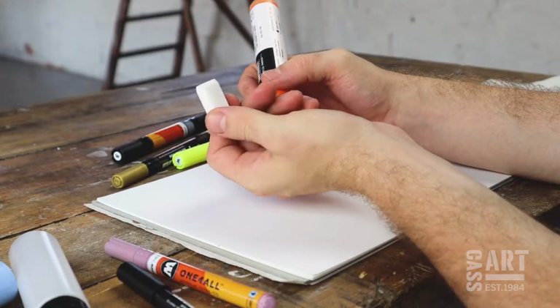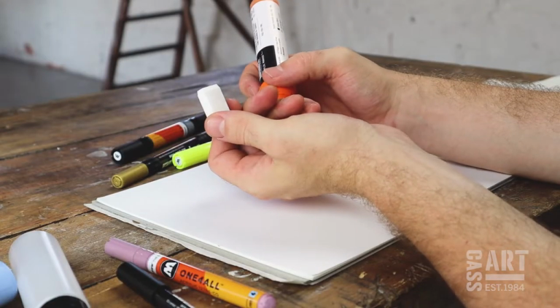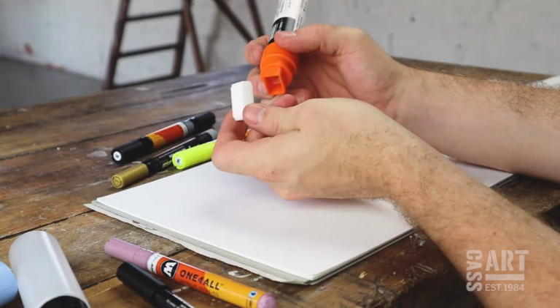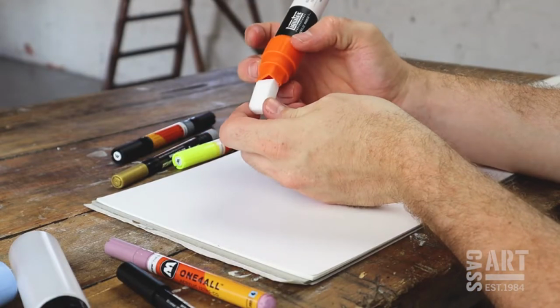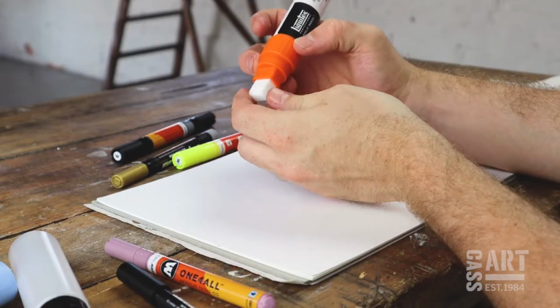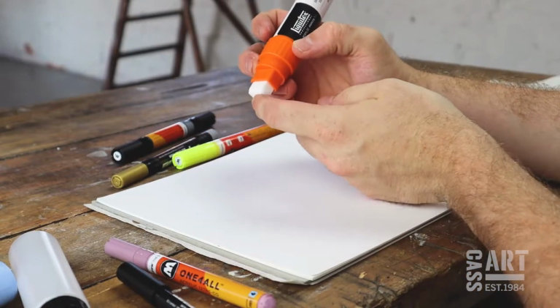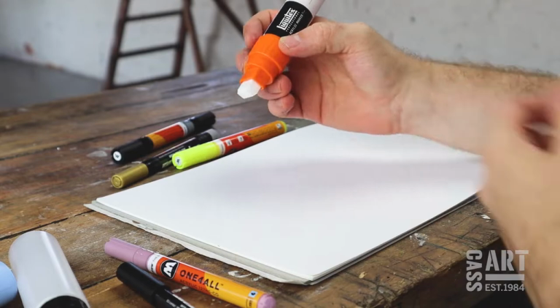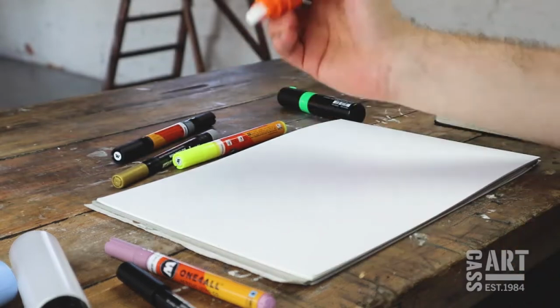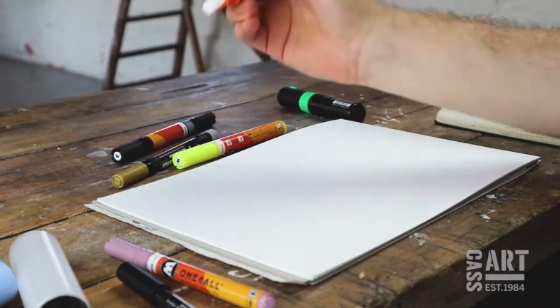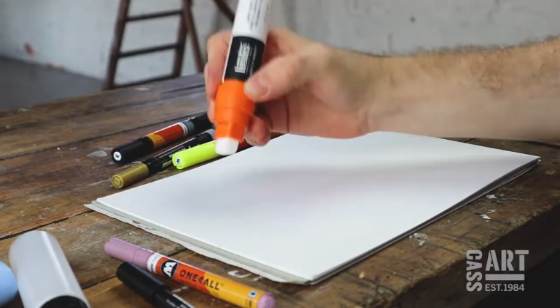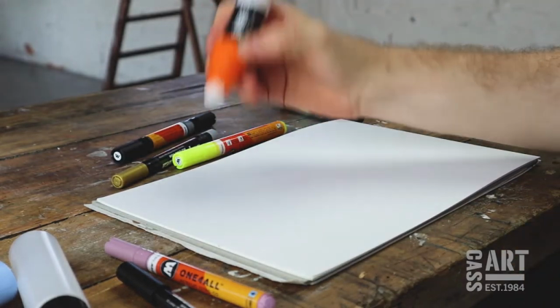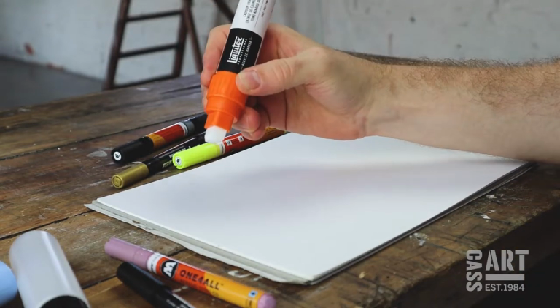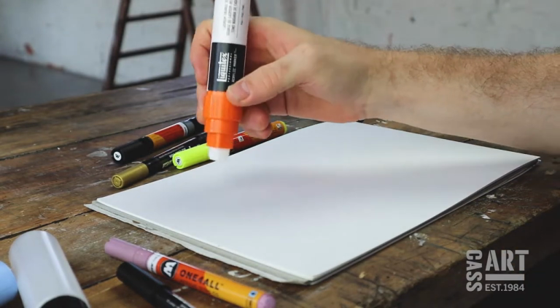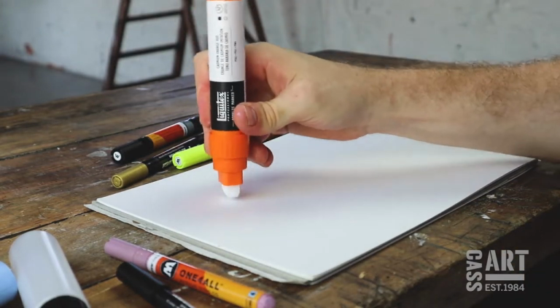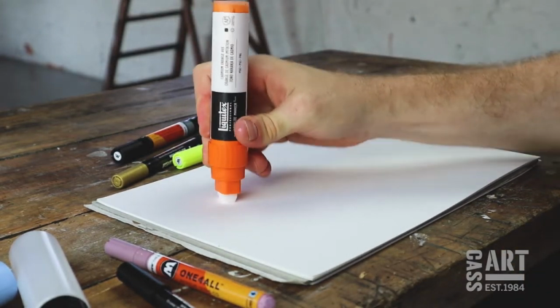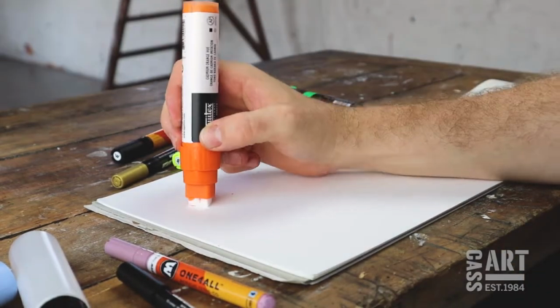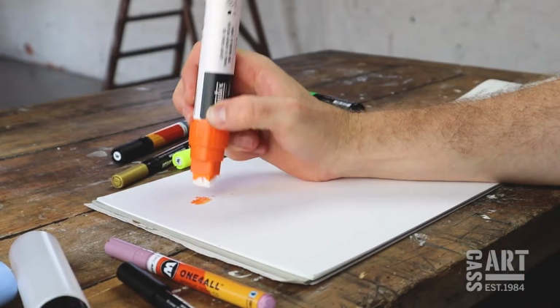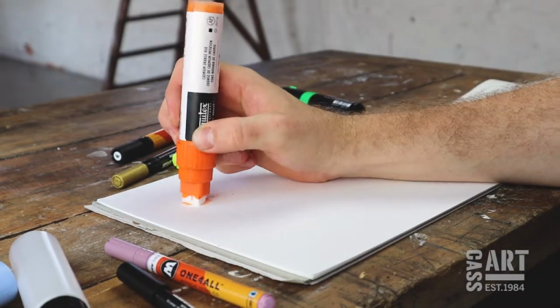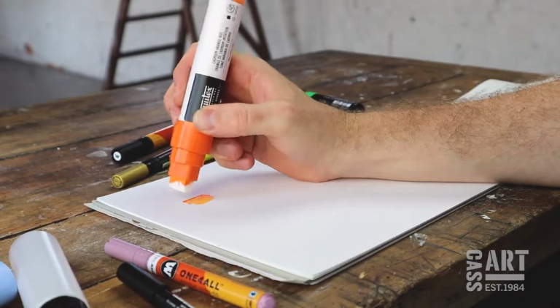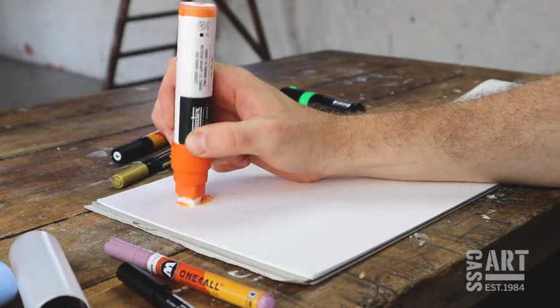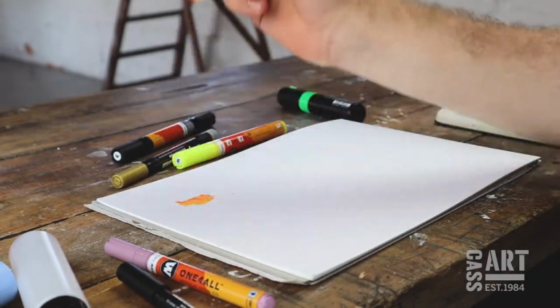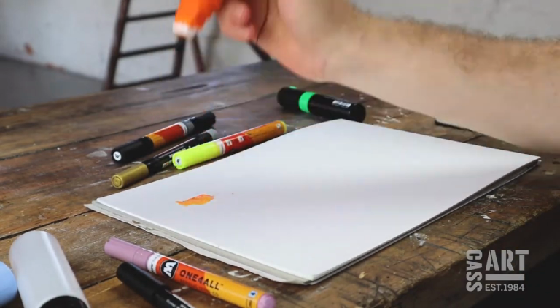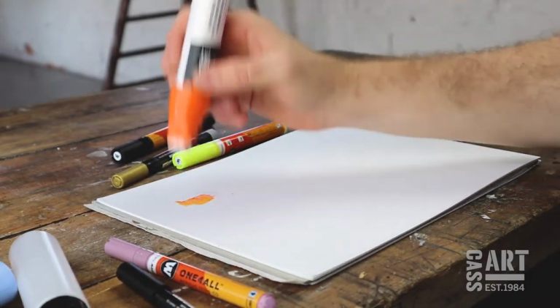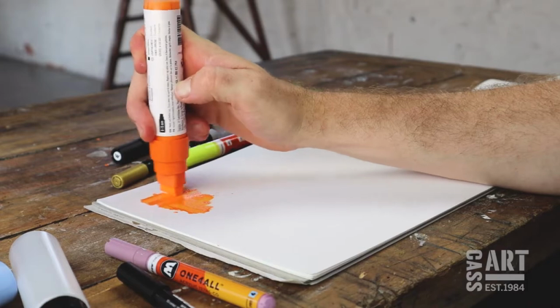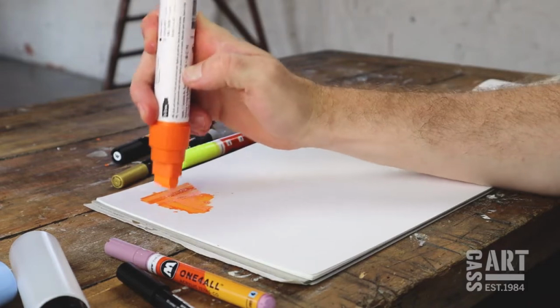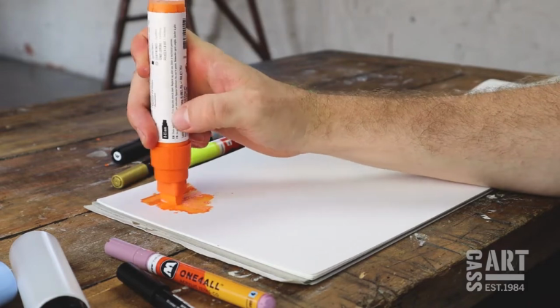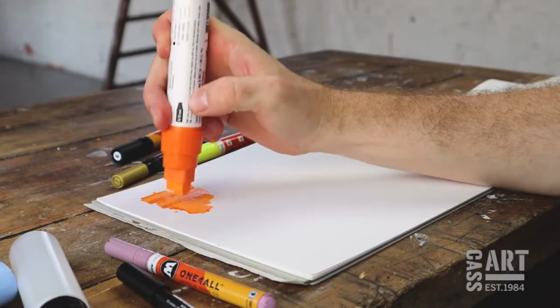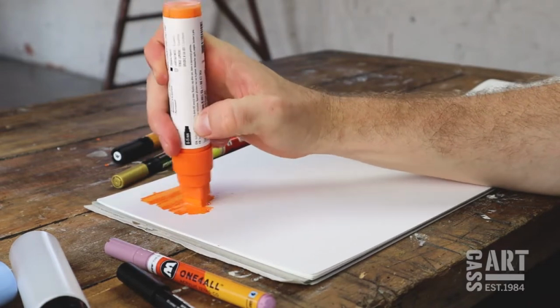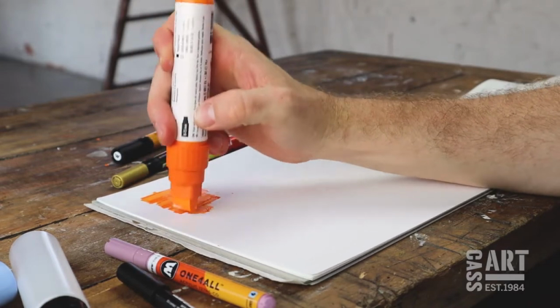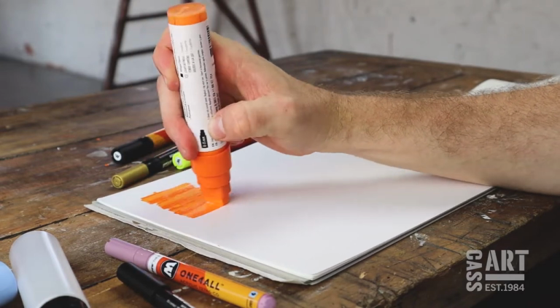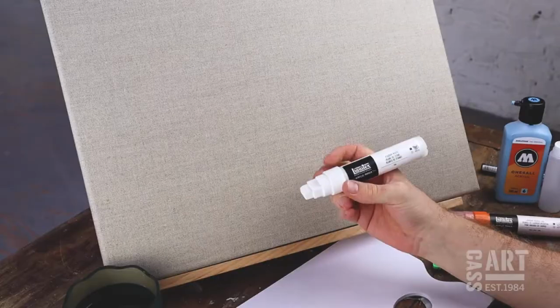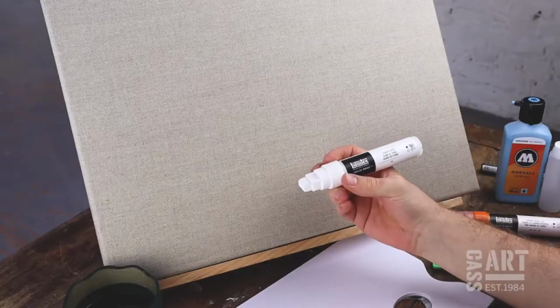Water-based acrylic markers are pump-action, so you need to flood the tip to activate the pen. This may take a while, so give it a good shake and press down on some paper, but be careful not to damage the tip.